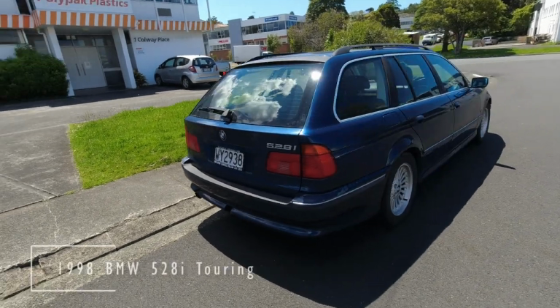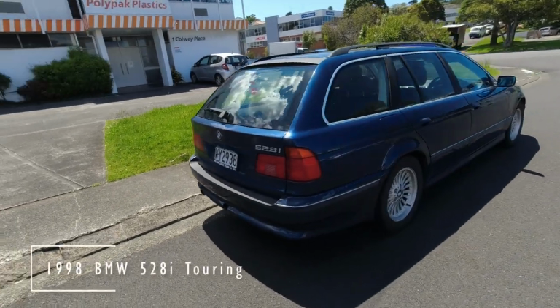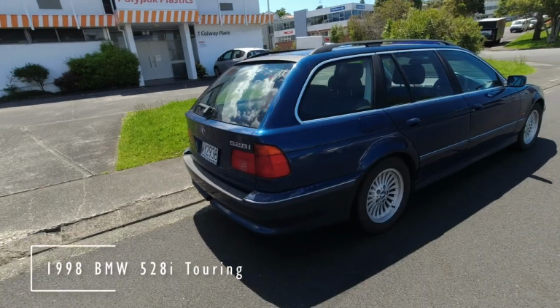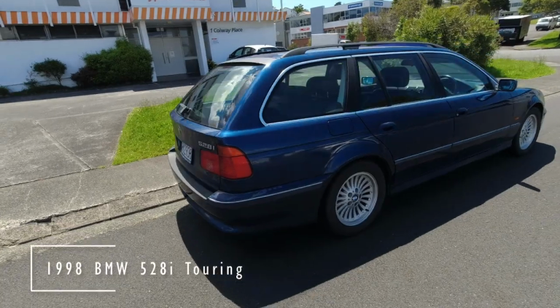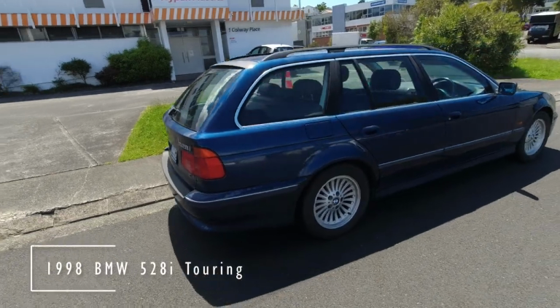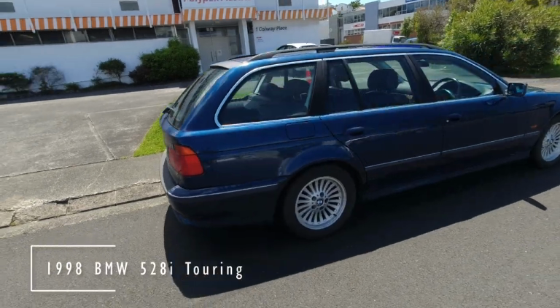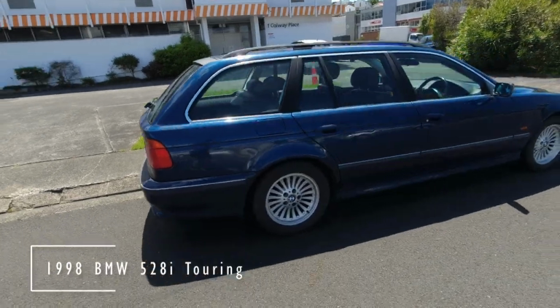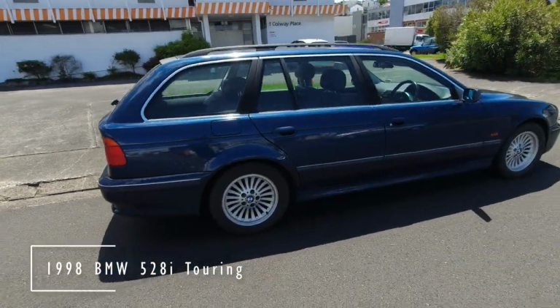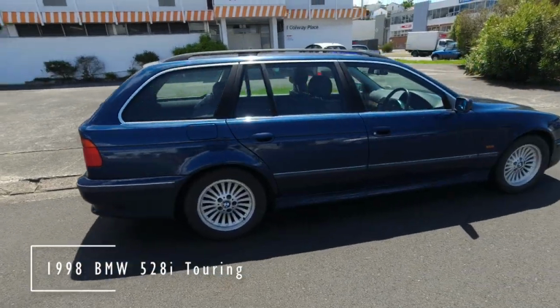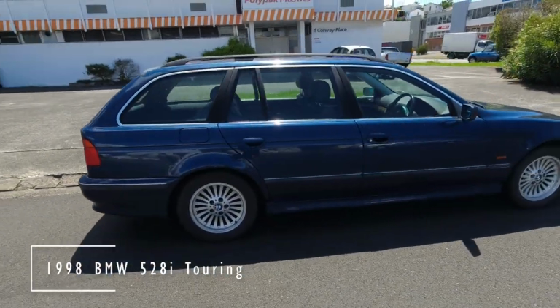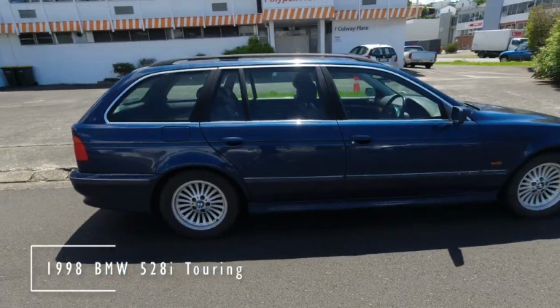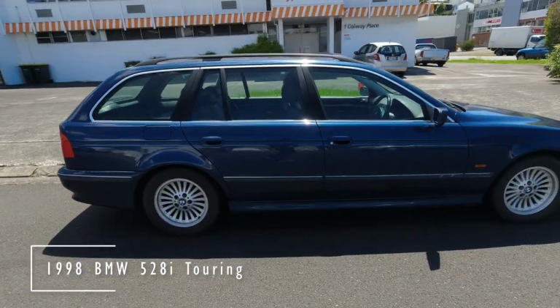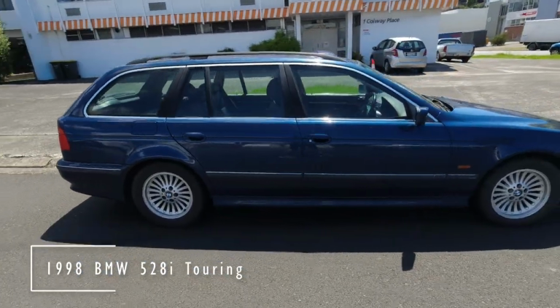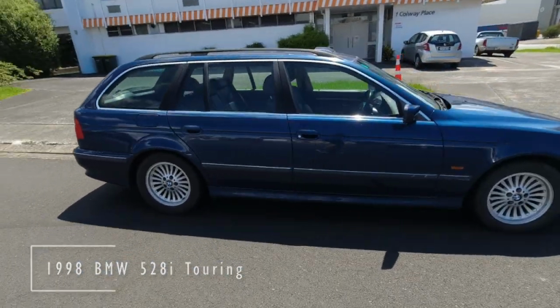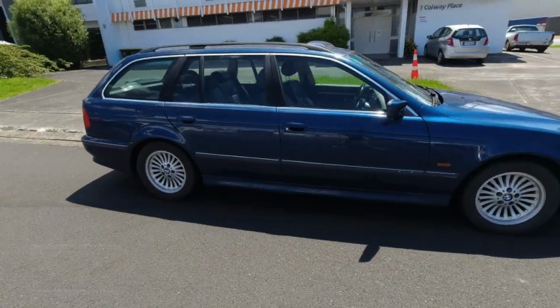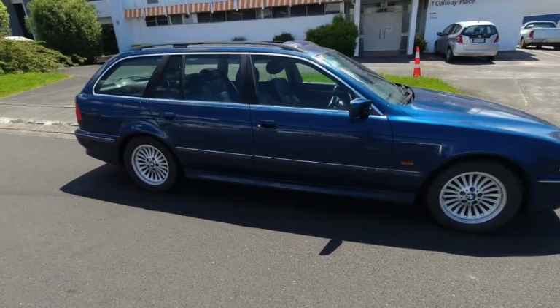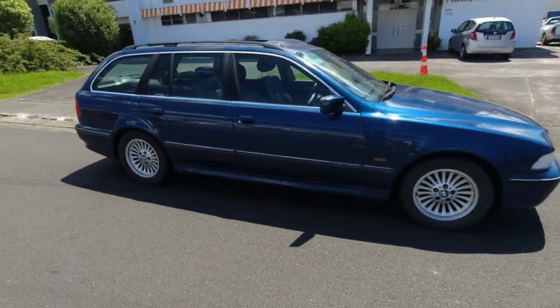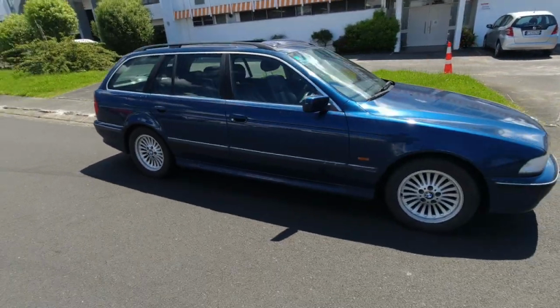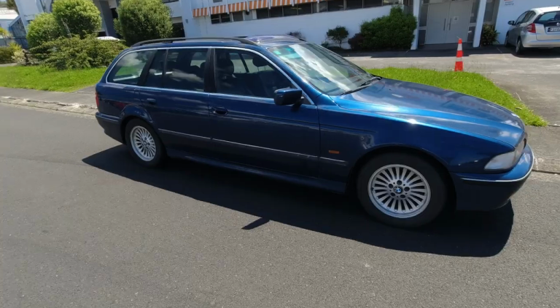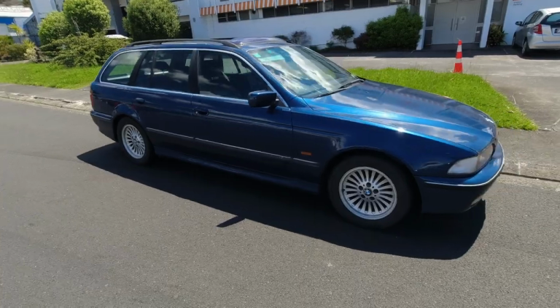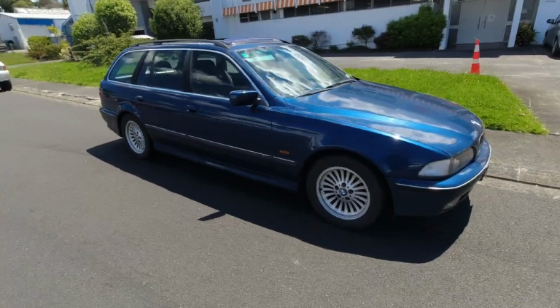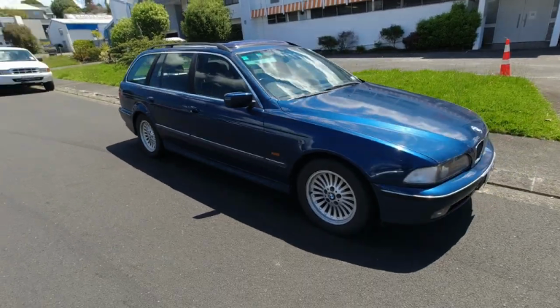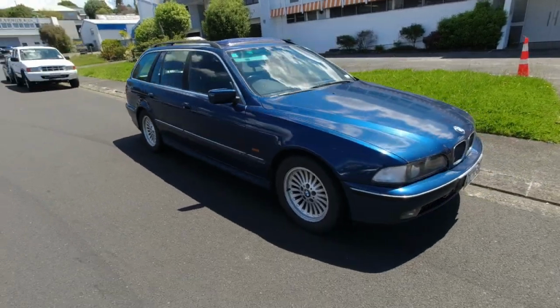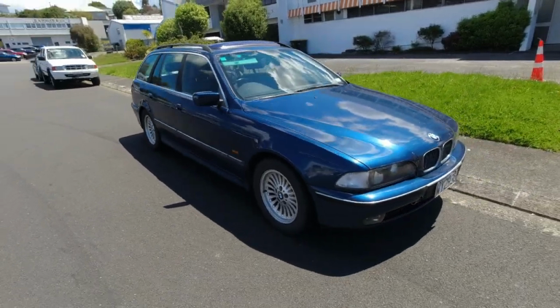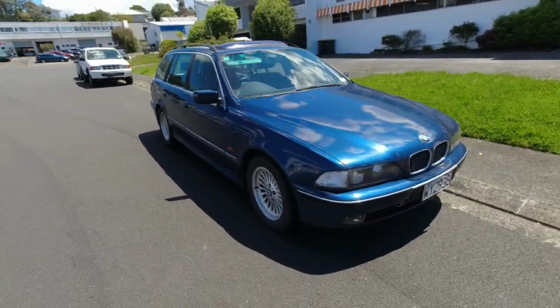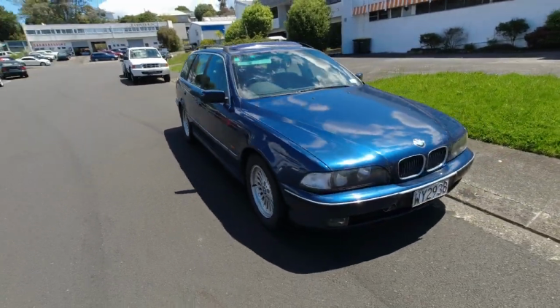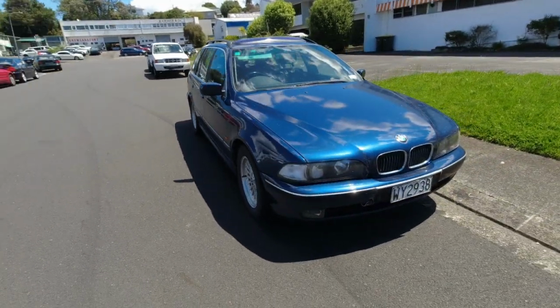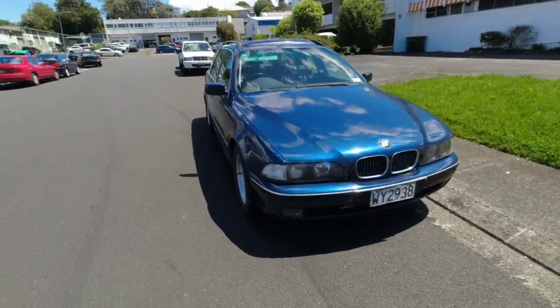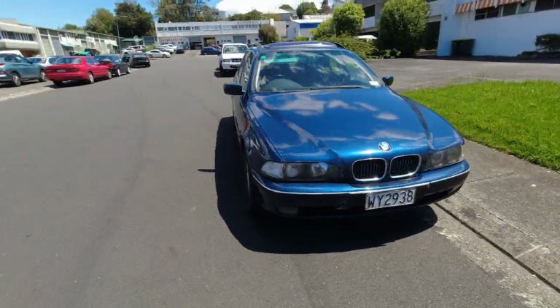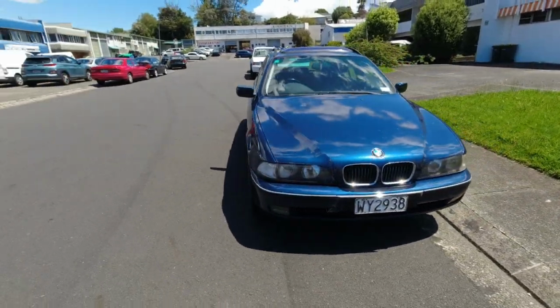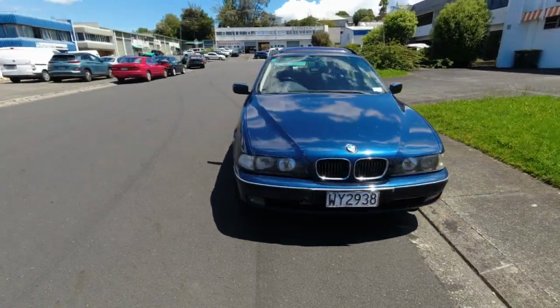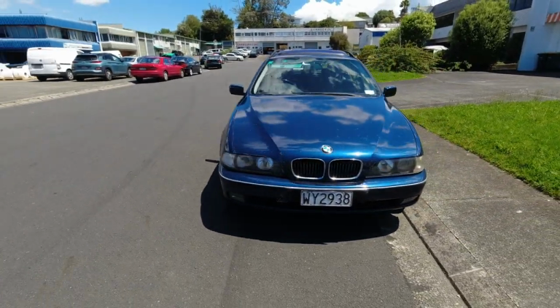Certainly an unusual roadside find, this E39 Touring. A nice clean example of a big blue Bavarian barge with nigh on 300,000km on the clock.